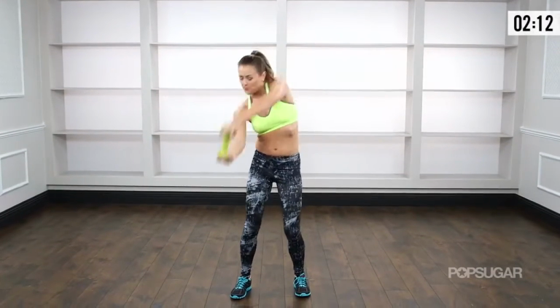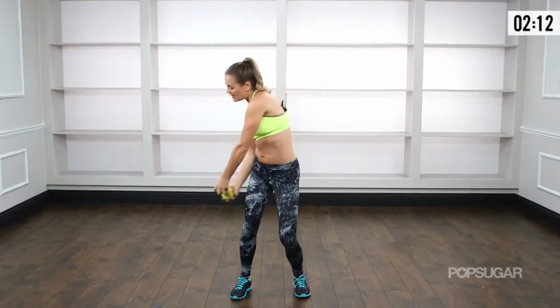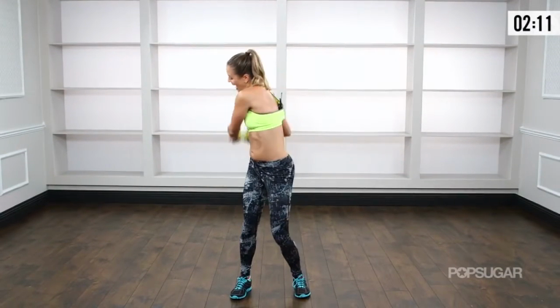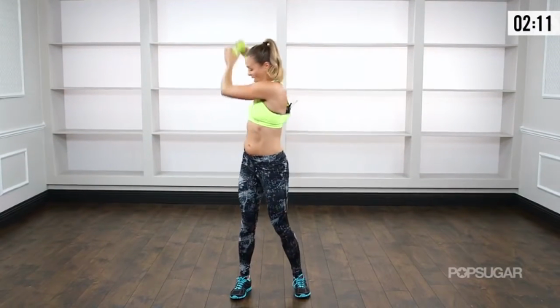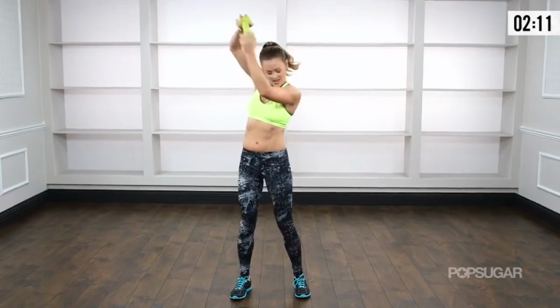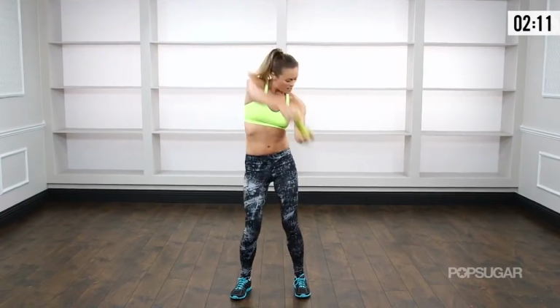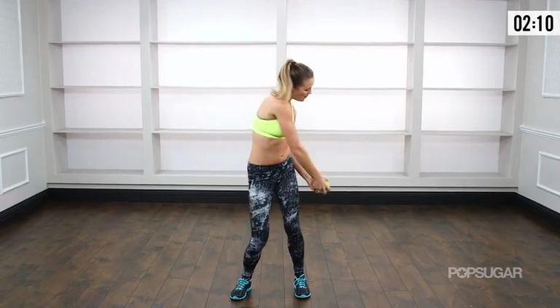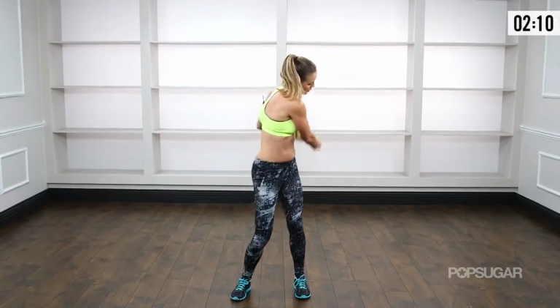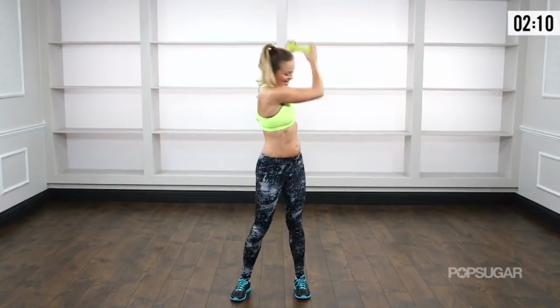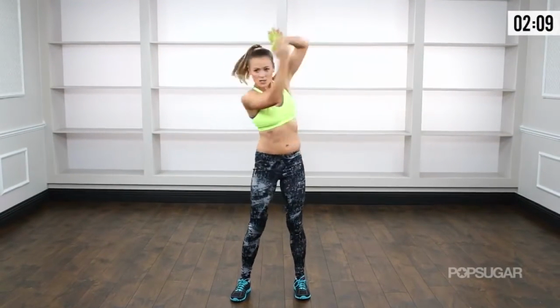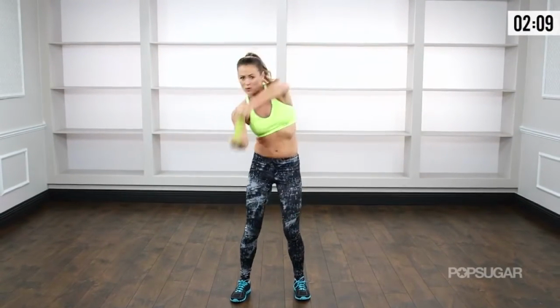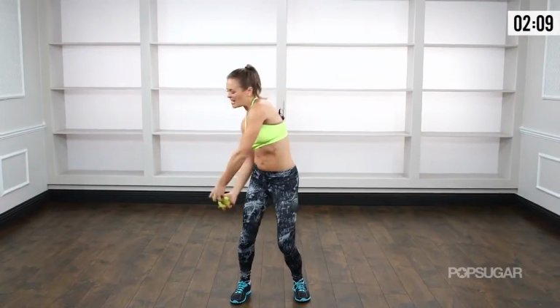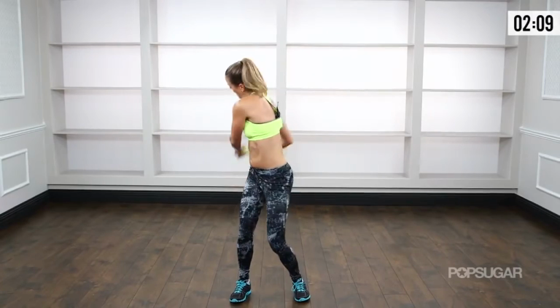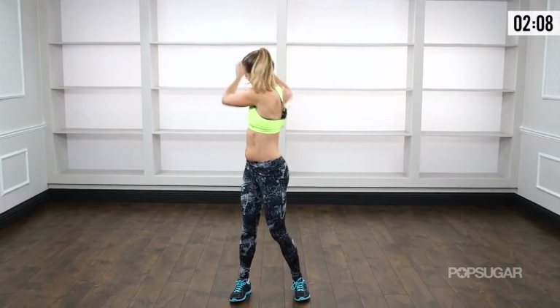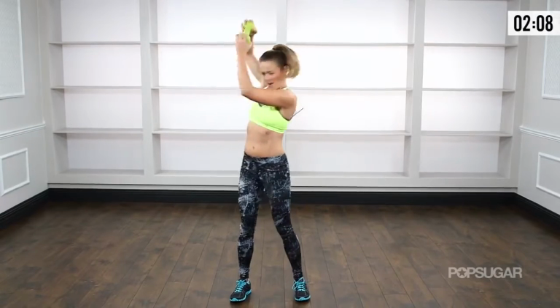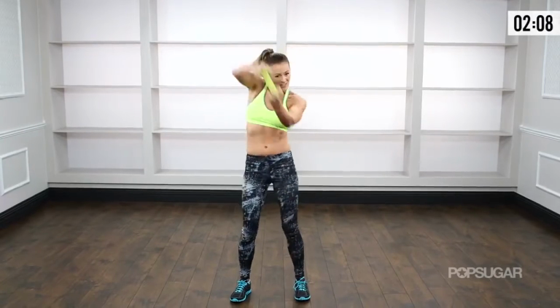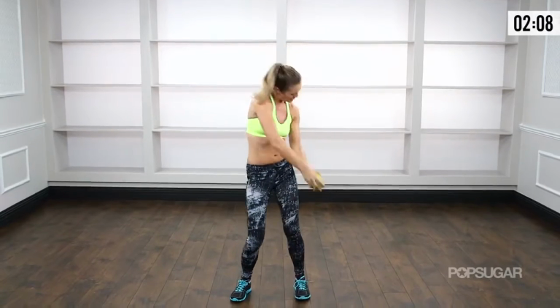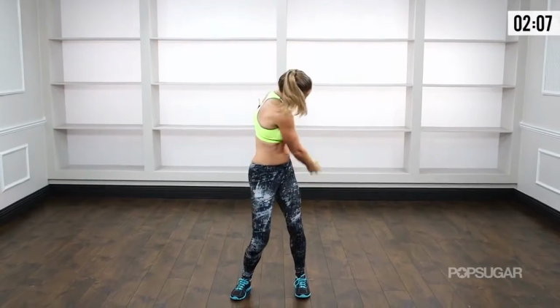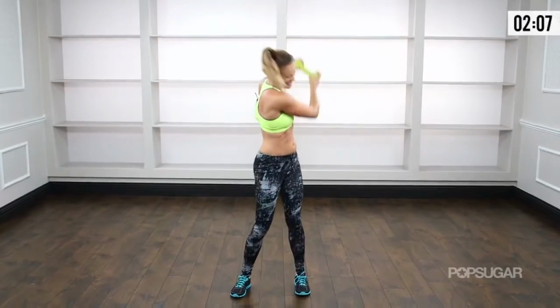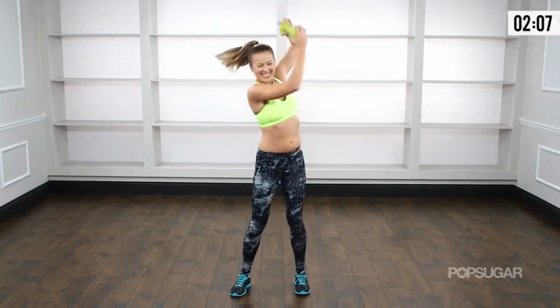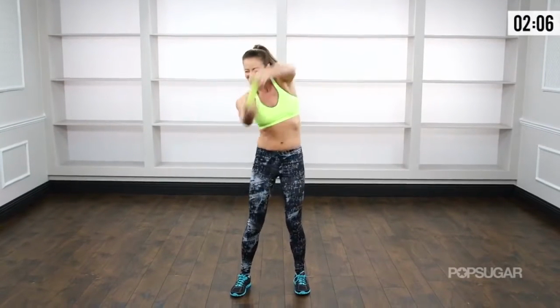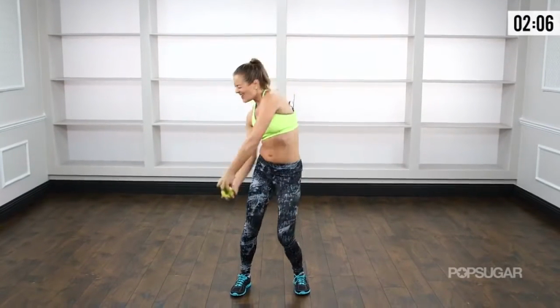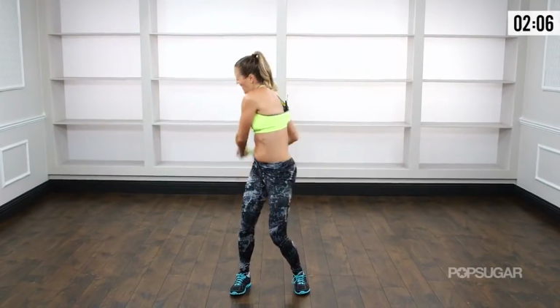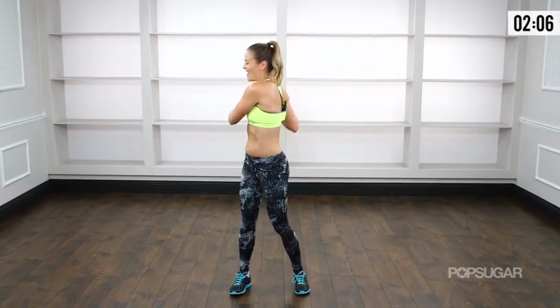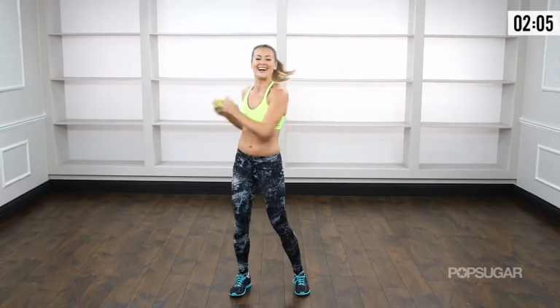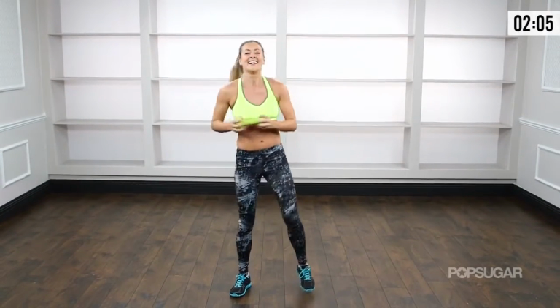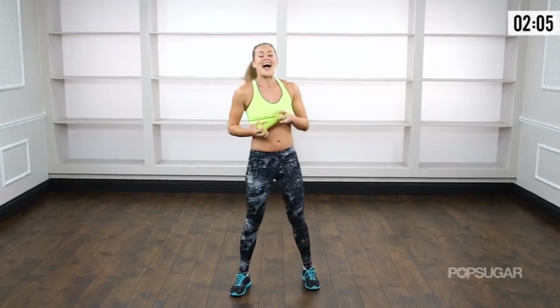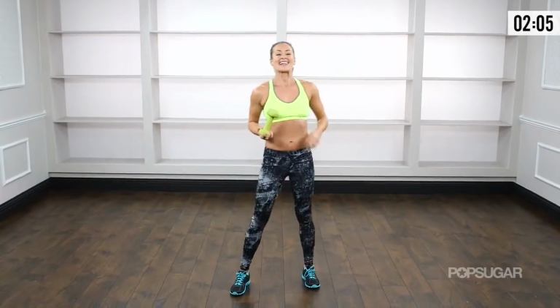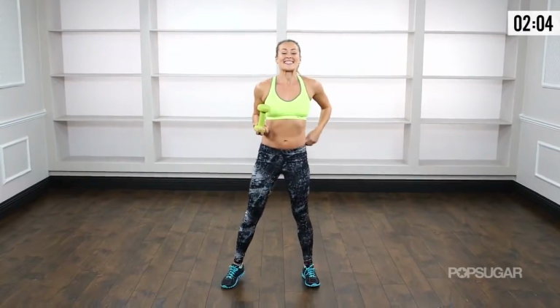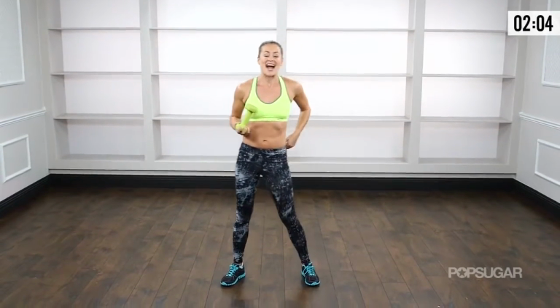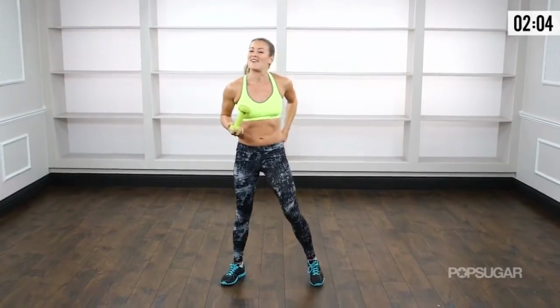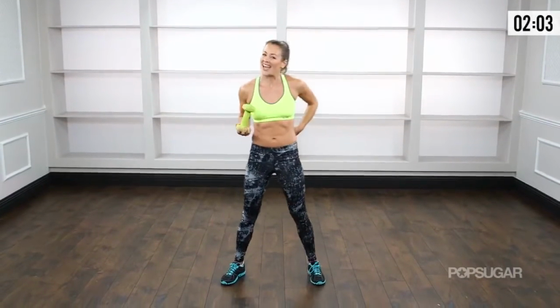Keep breathing it out. Couple more seconds. Three, come on, two, one. Excellent job.